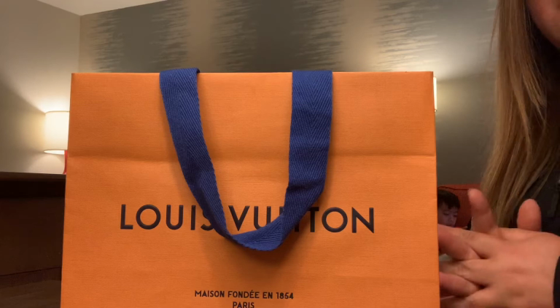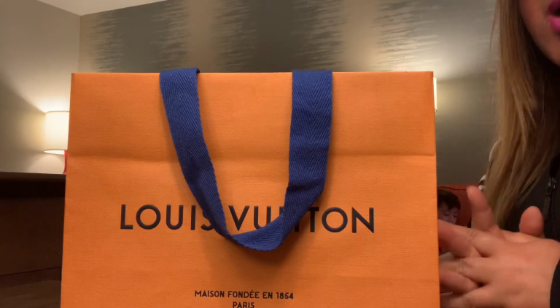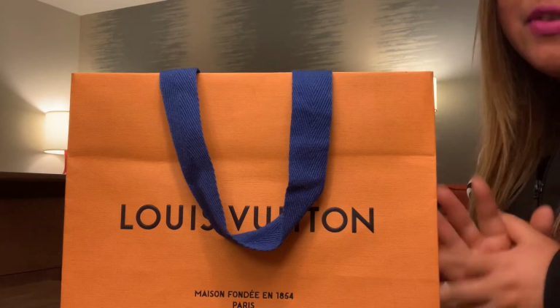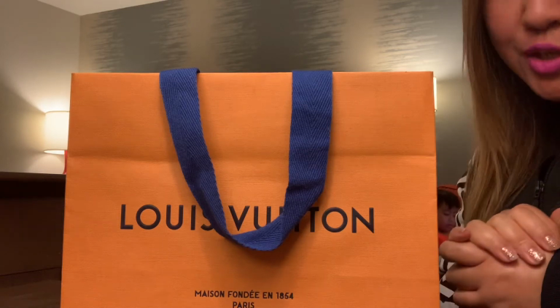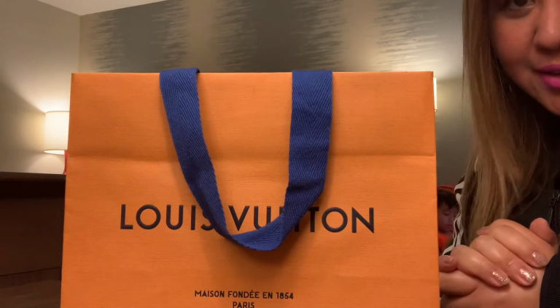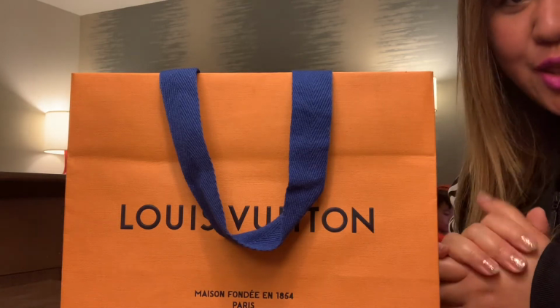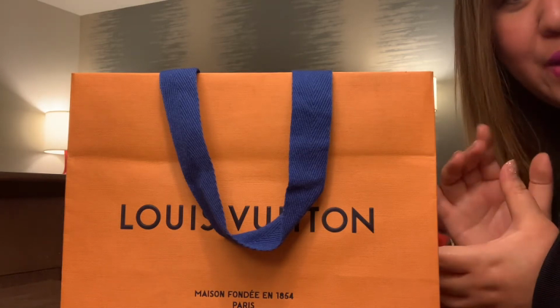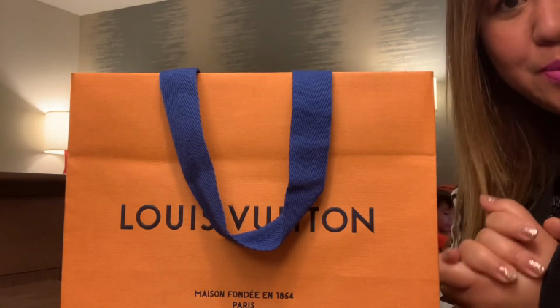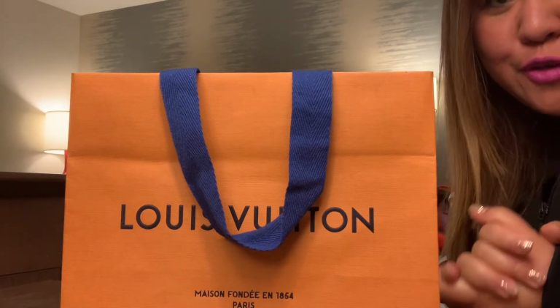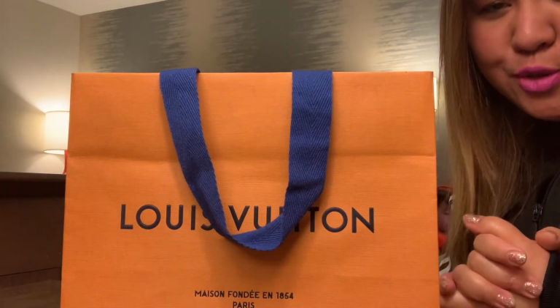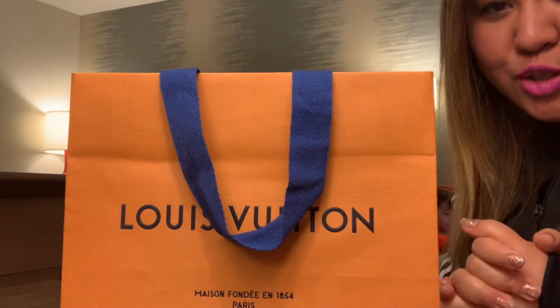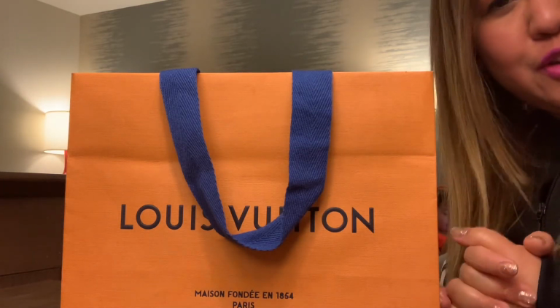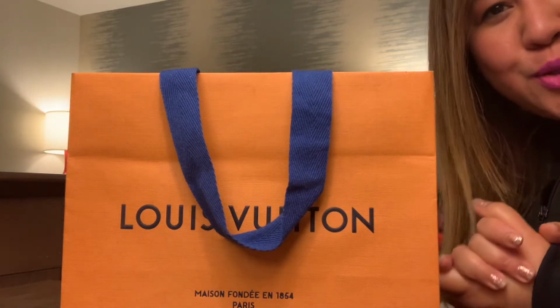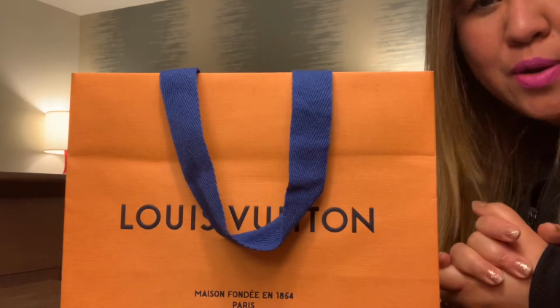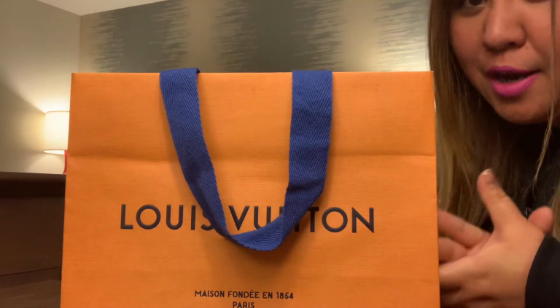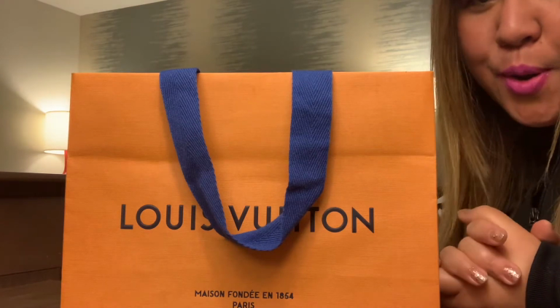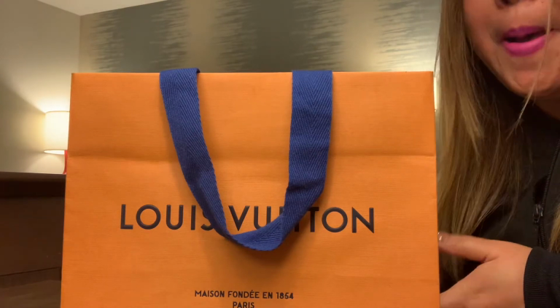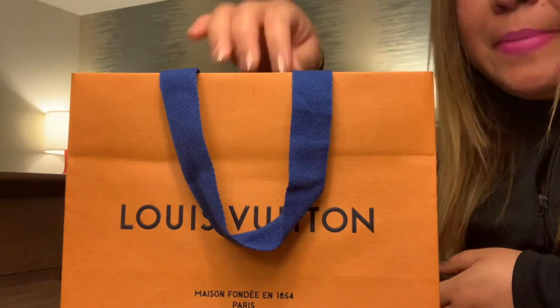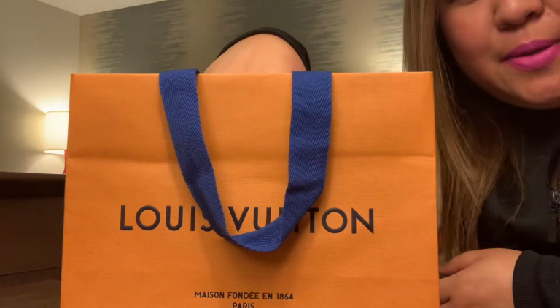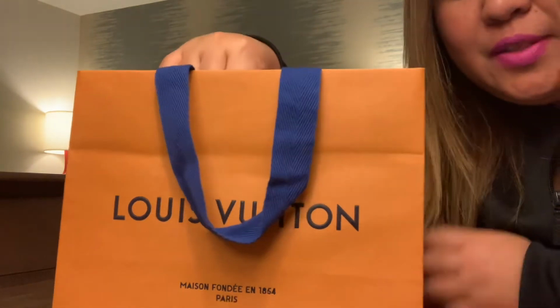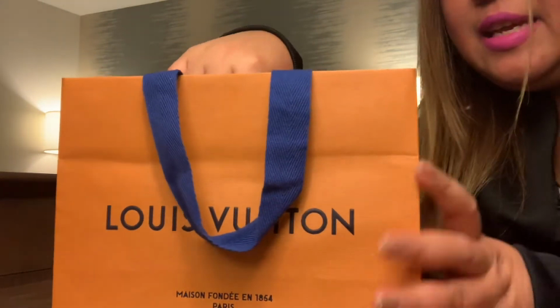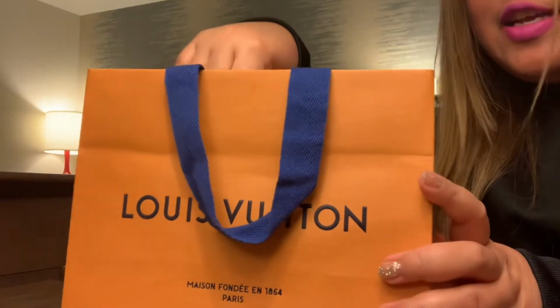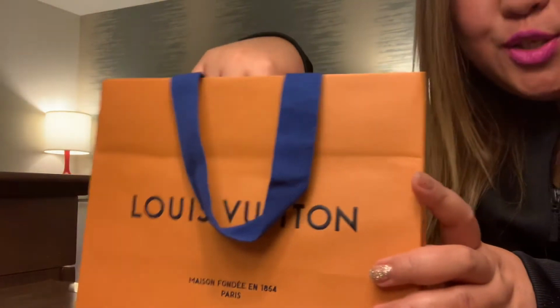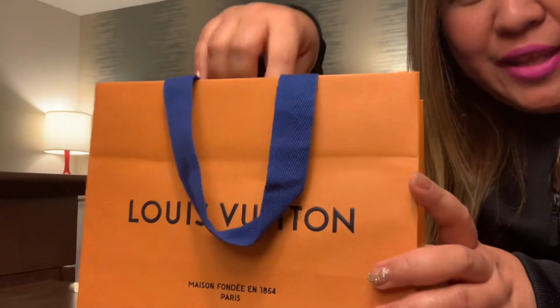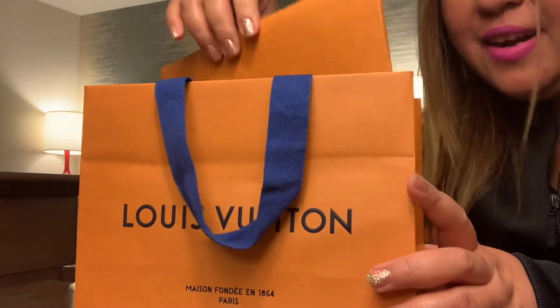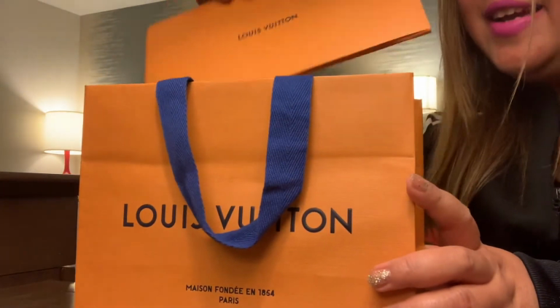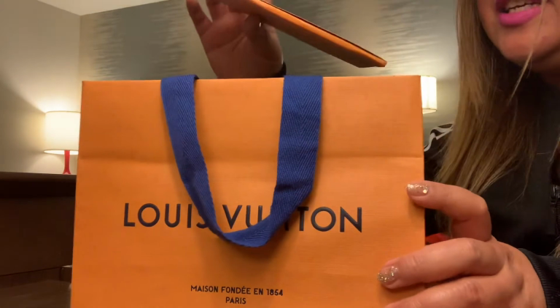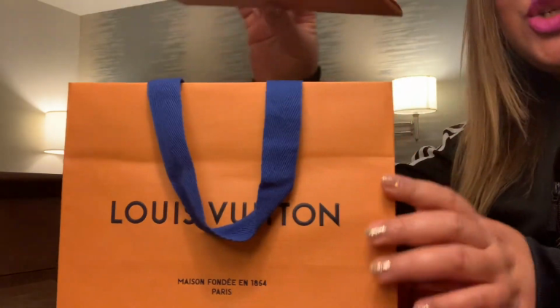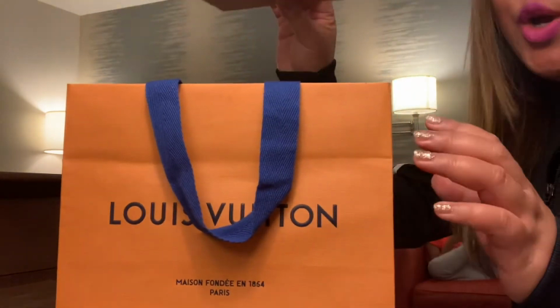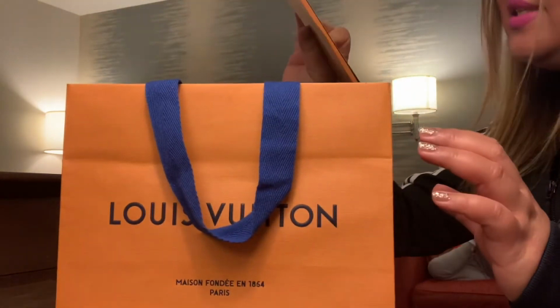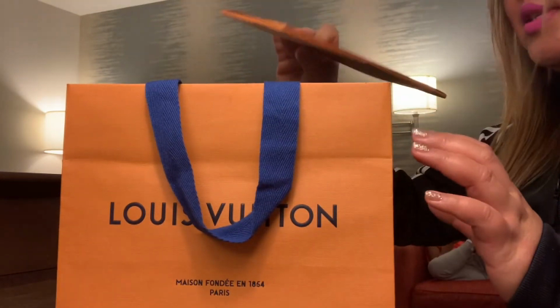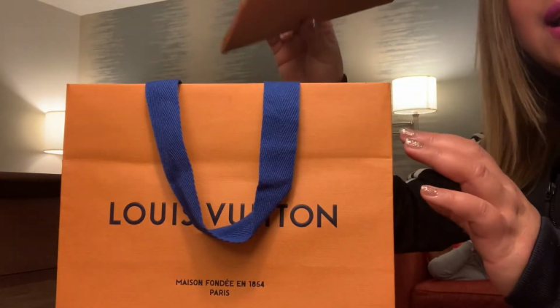This is an unboxing video tonight — actually my first time doing such videos, so bear with me. I'm not a pro, but let me see if I can do it smoothly. All right, let's see what's inside.